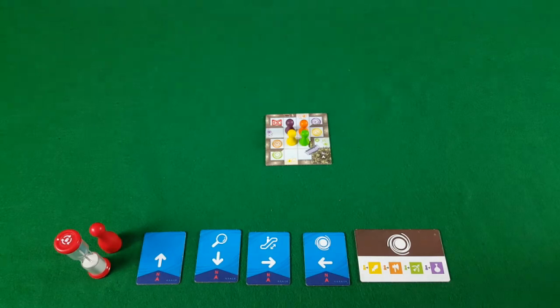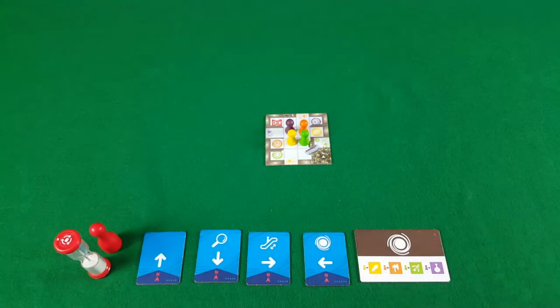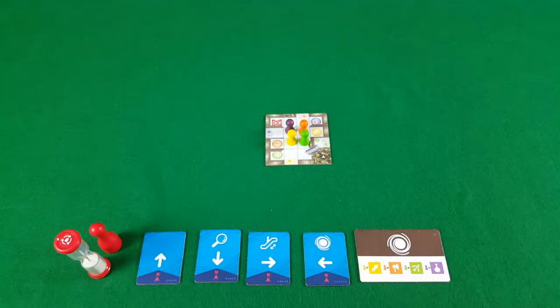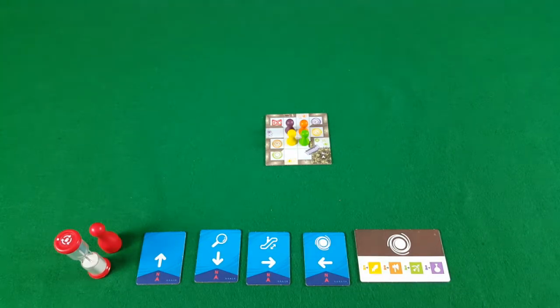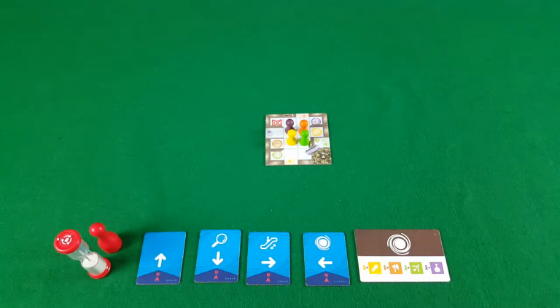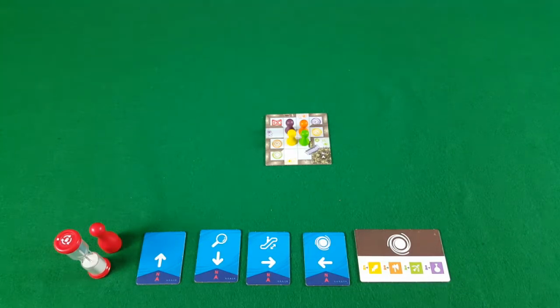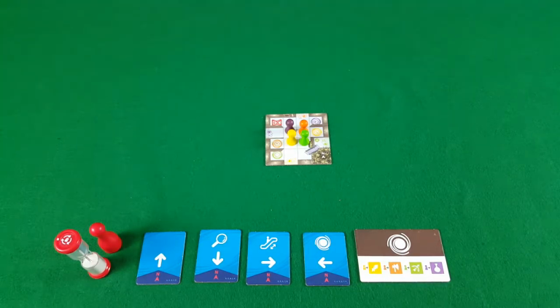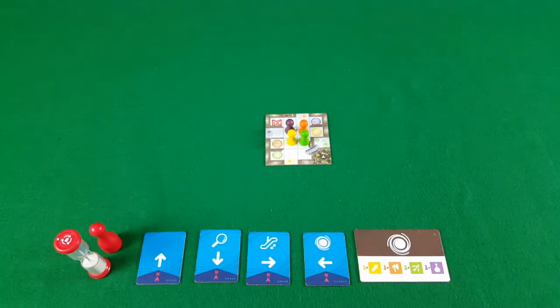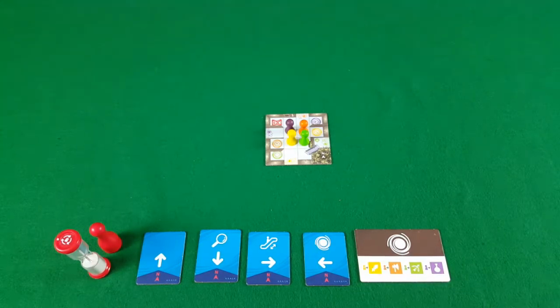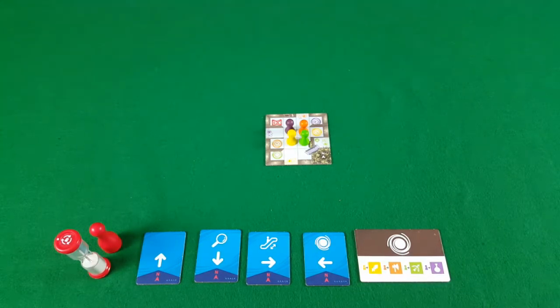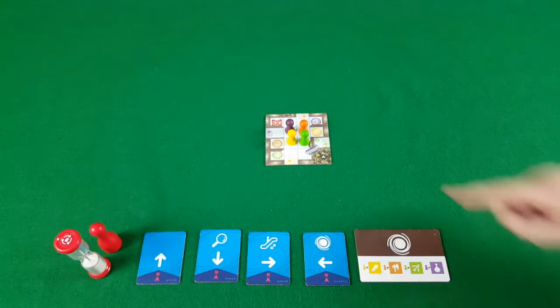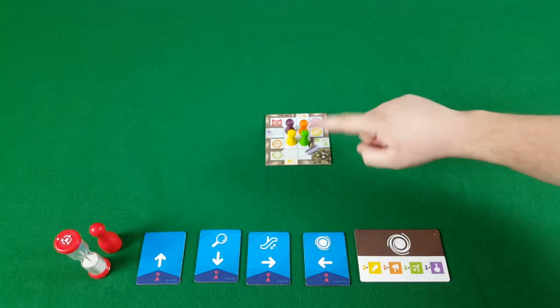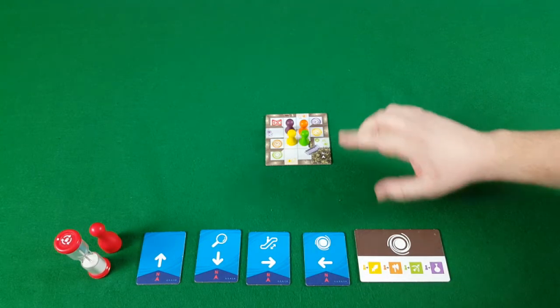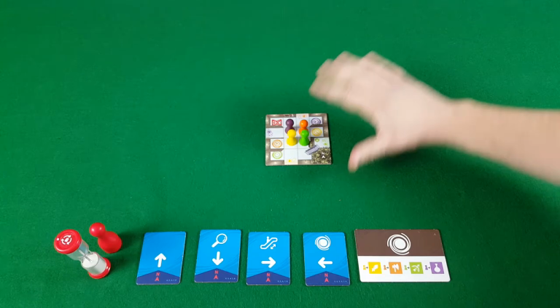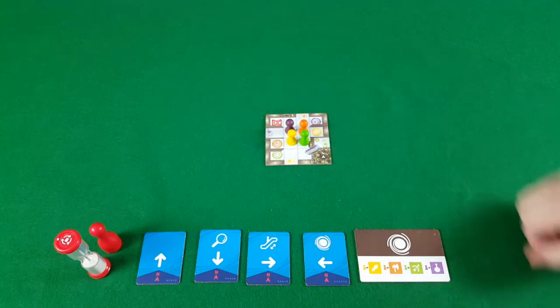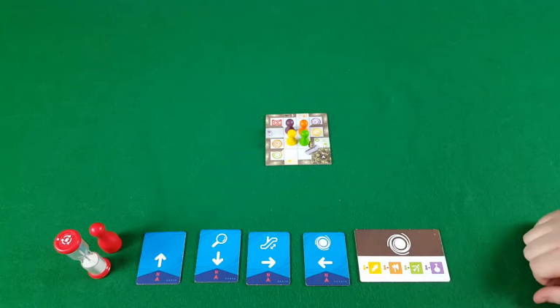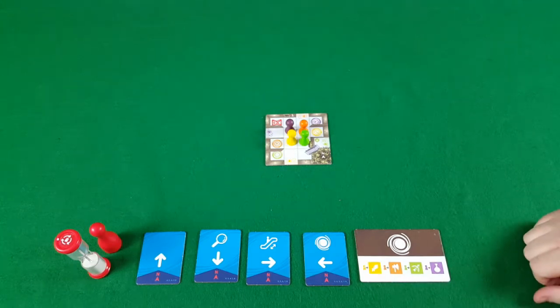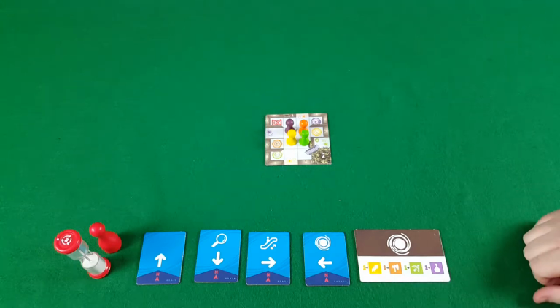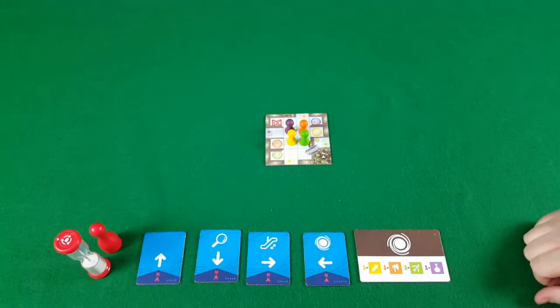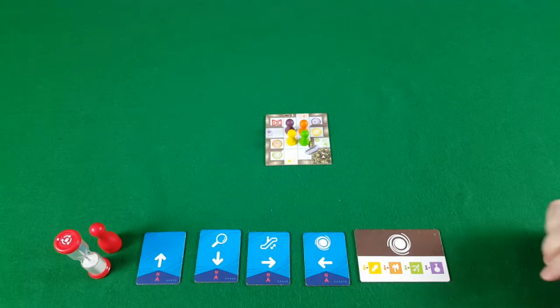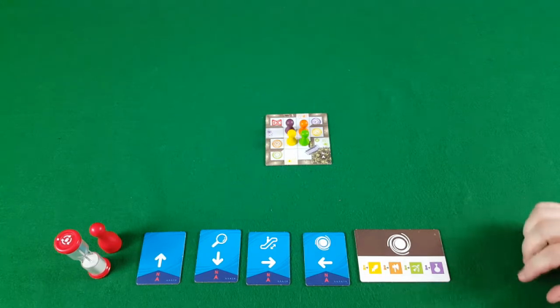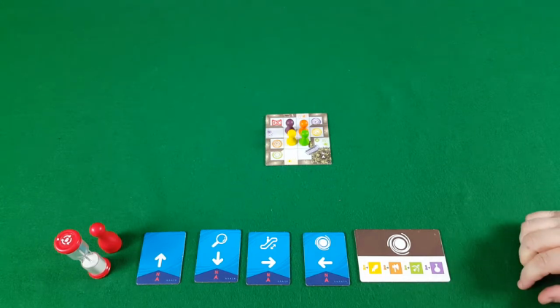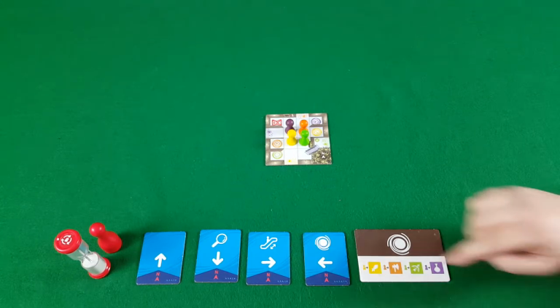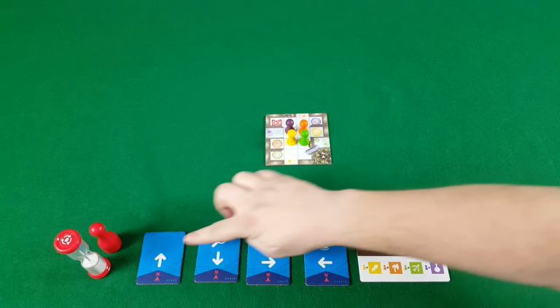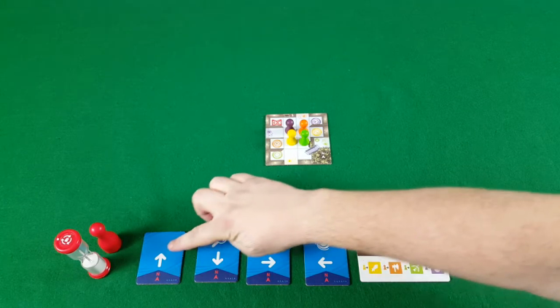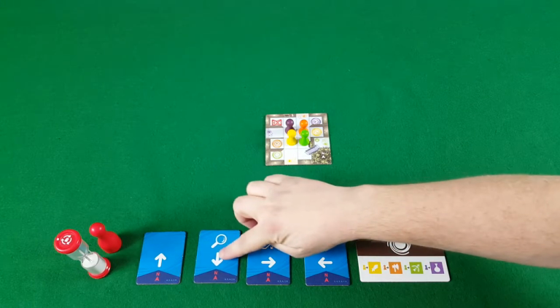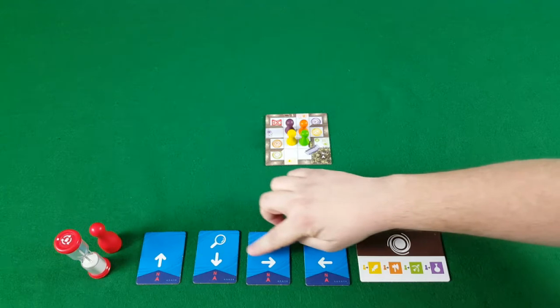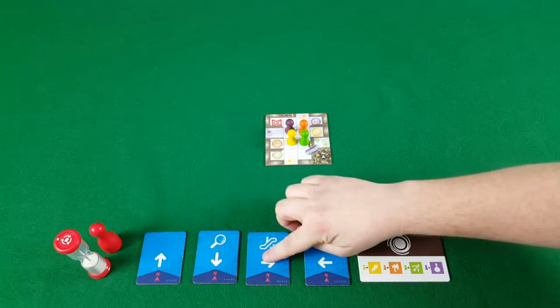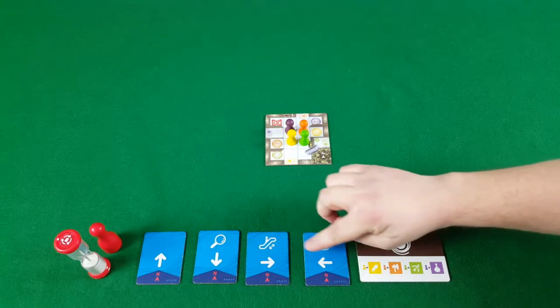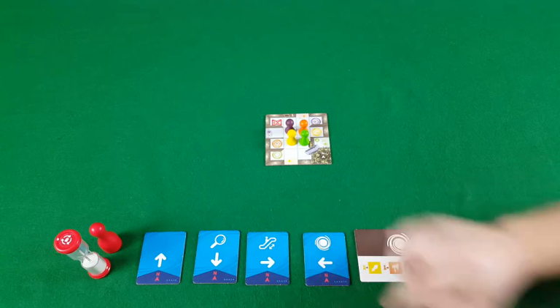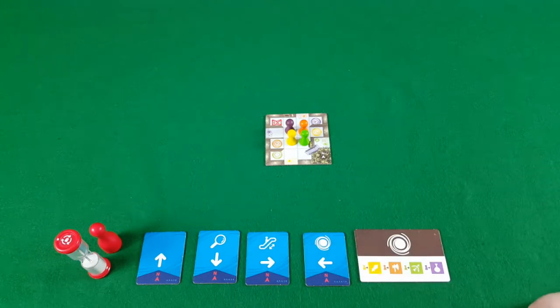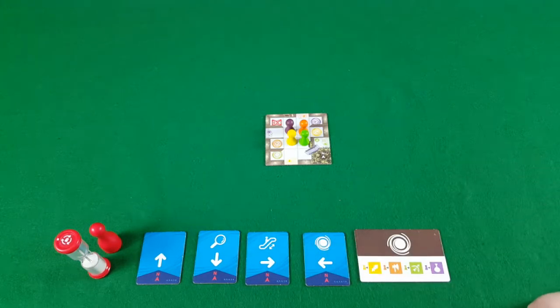In Magic Maze all the players are cooperatively going to be controlling four different adventurers and moving them through a maze. Each player can move any of the adventurers but they can only move in the direction of the action tile in front of them.